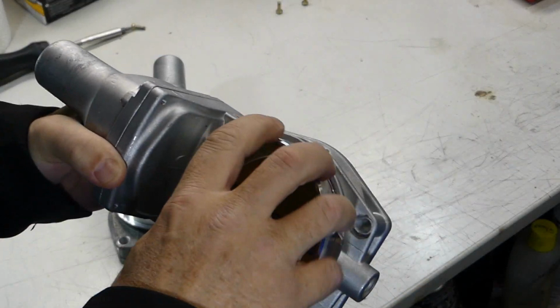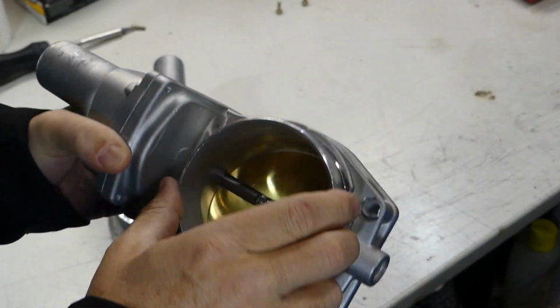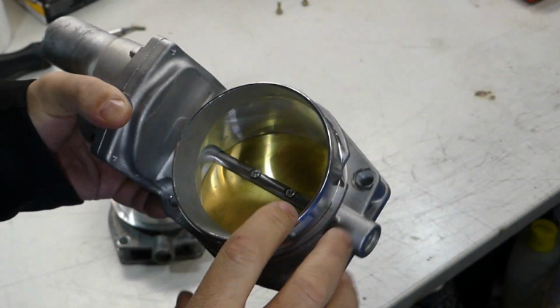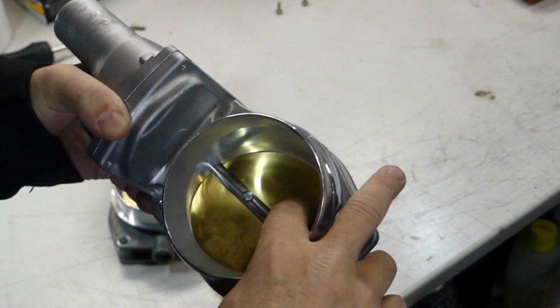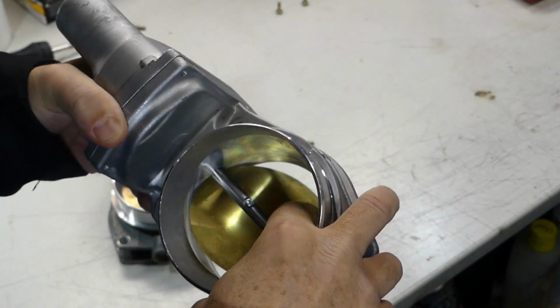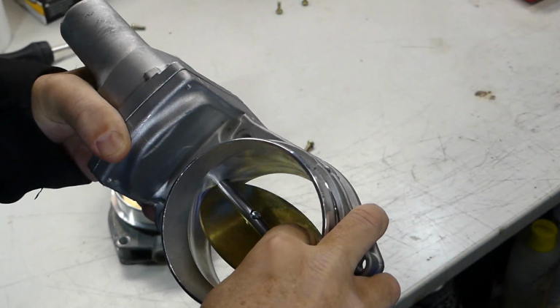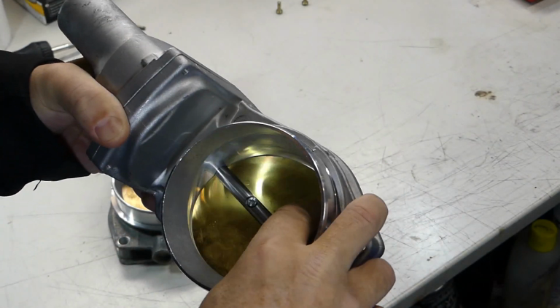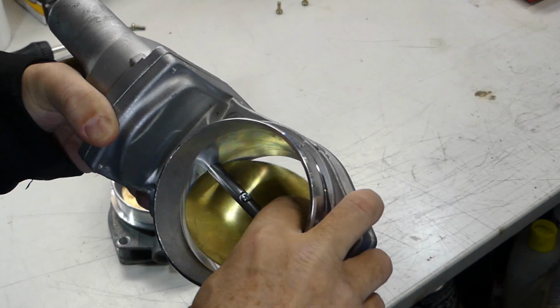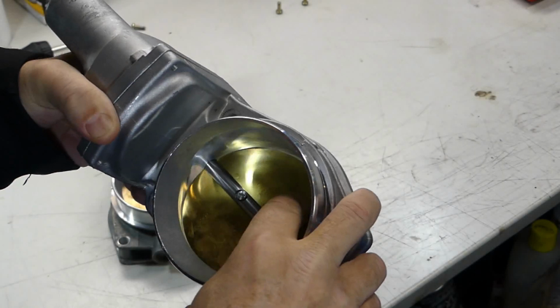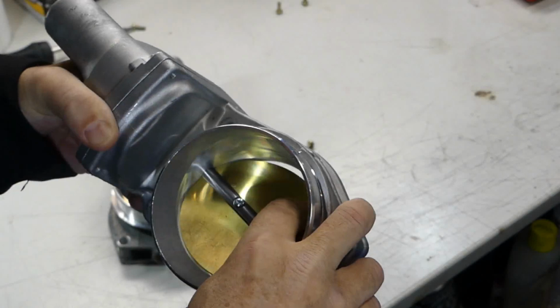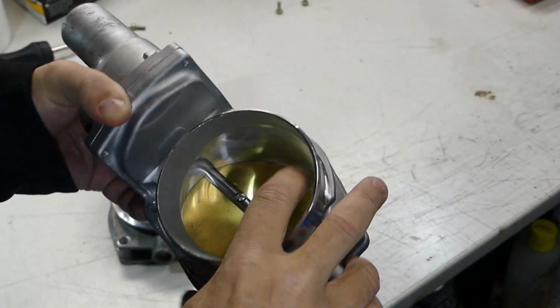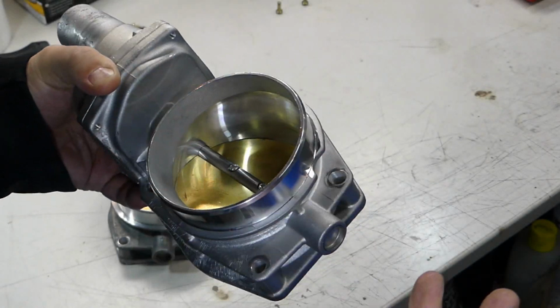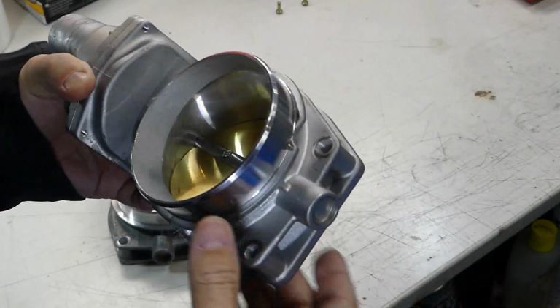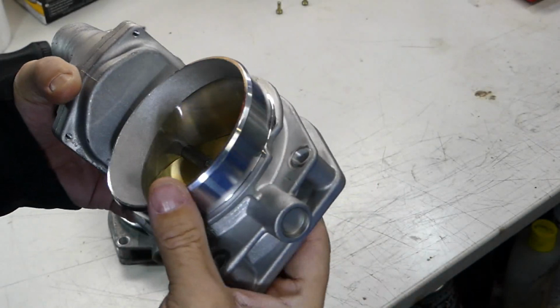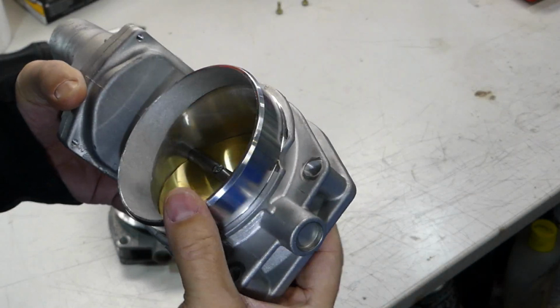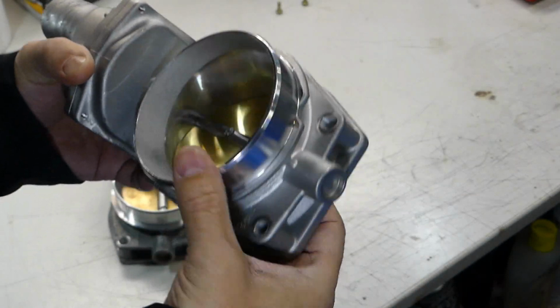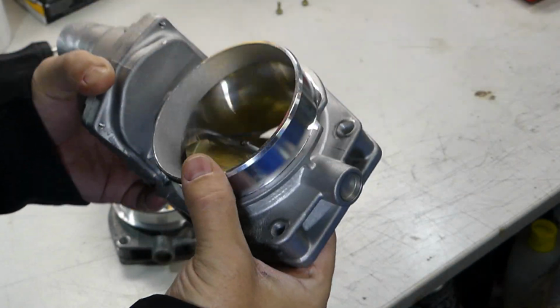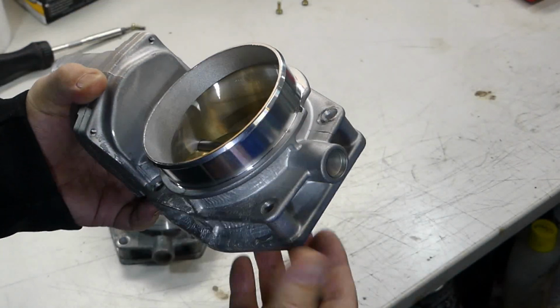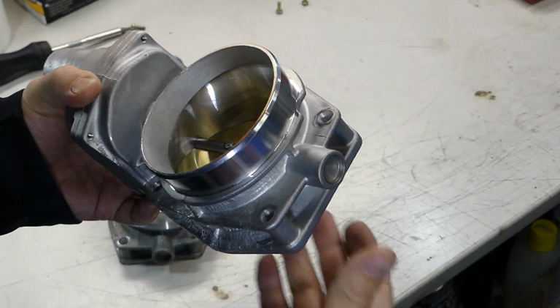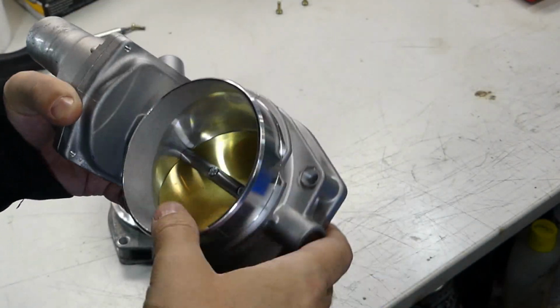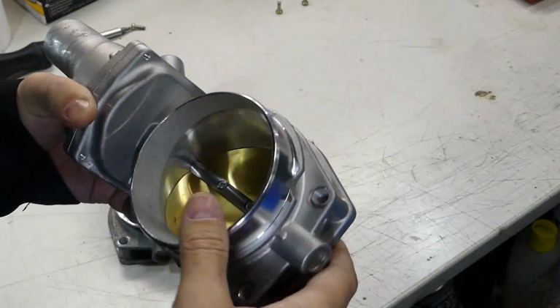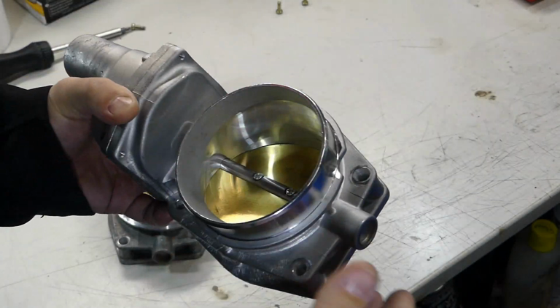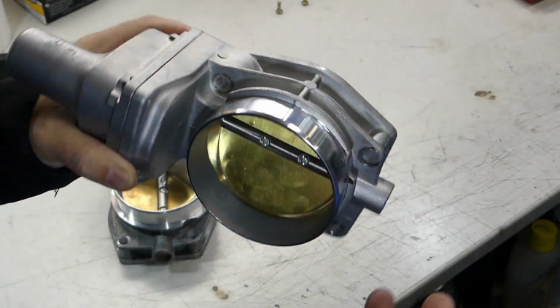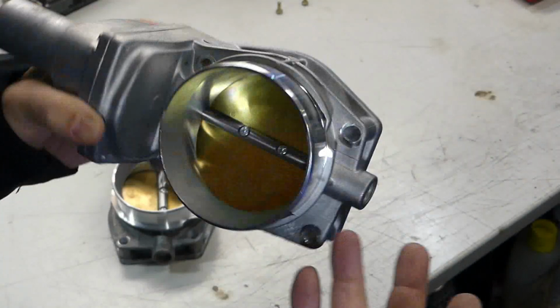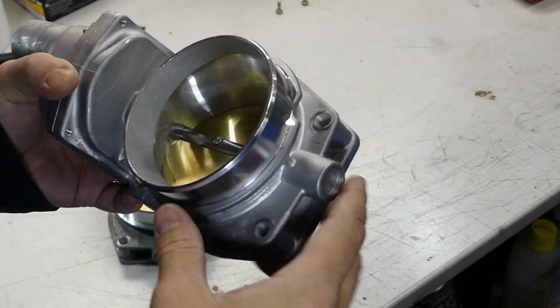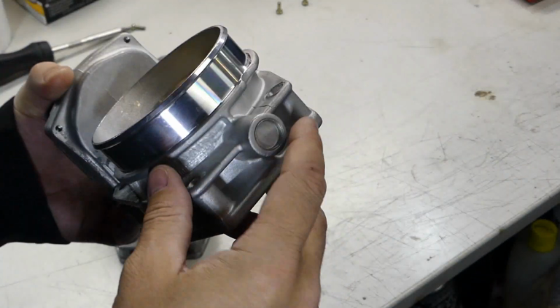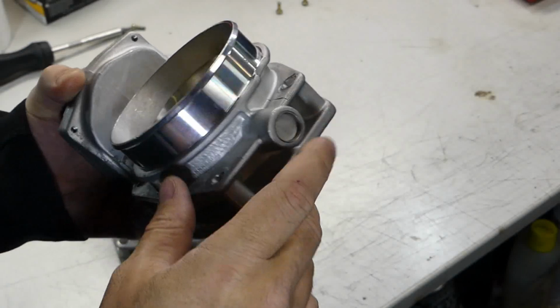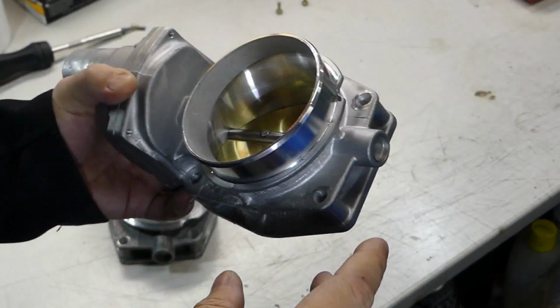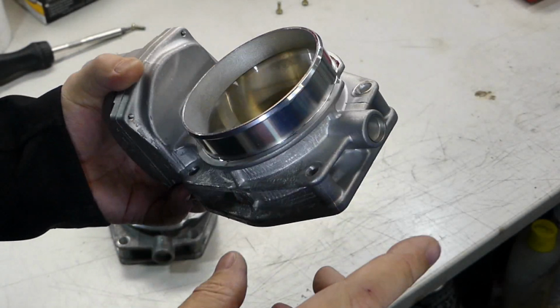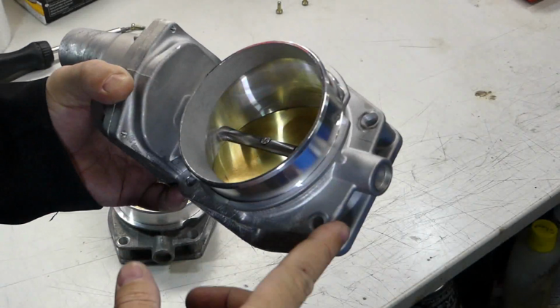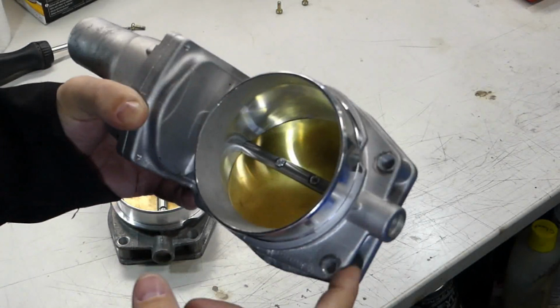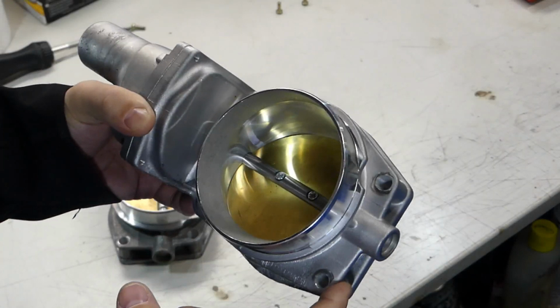The machining looks good. The butterfly throttle plate looks fantastic. Even the motor sounds real similar to the other one, and I thought wow, maybe it's a great deal. I went ahead and put this on the car.